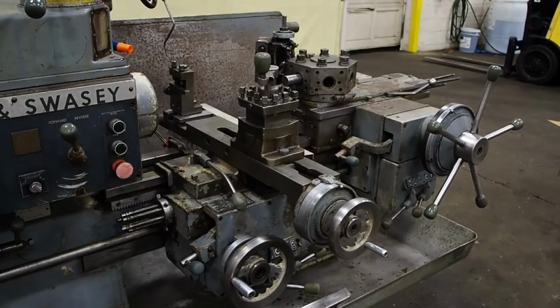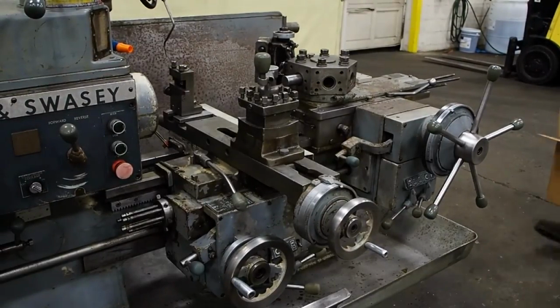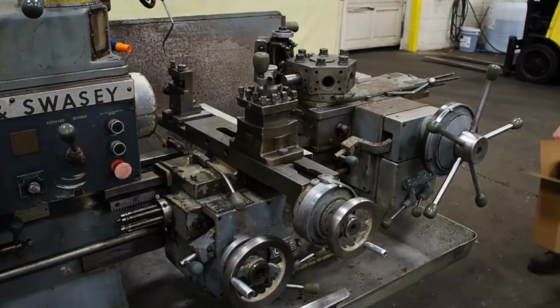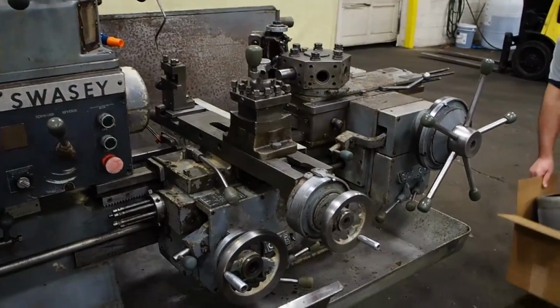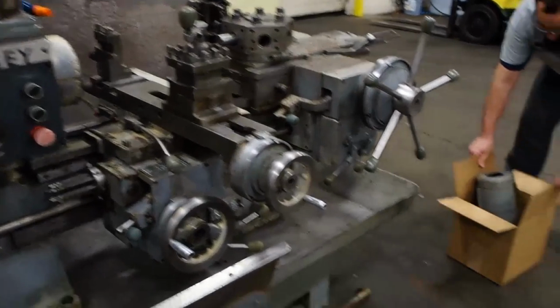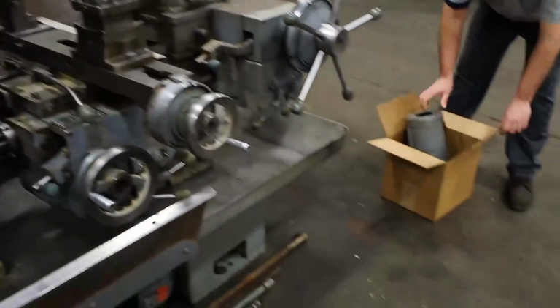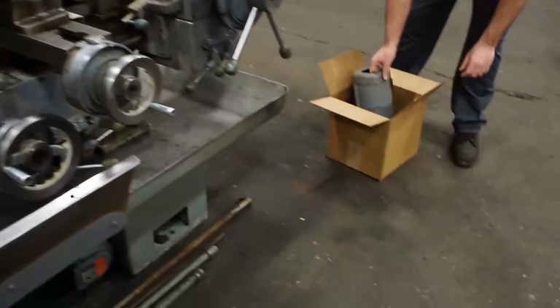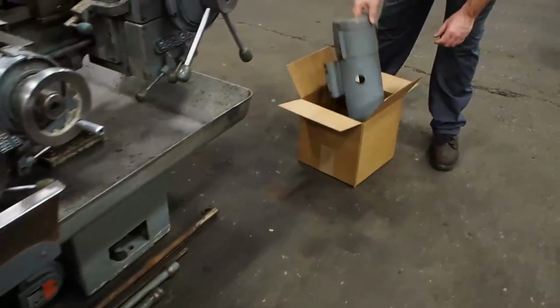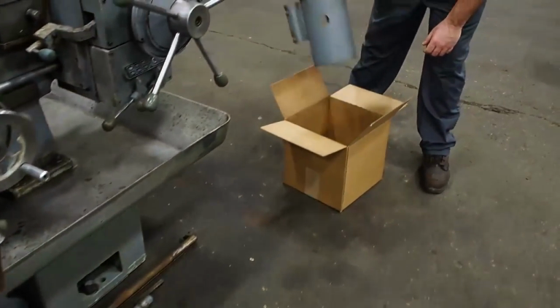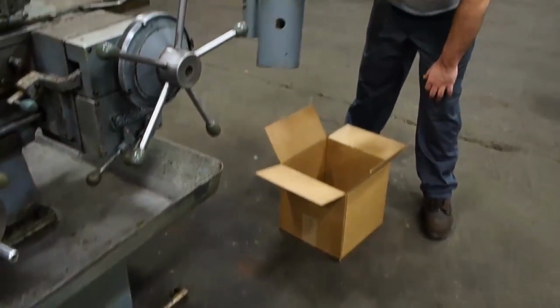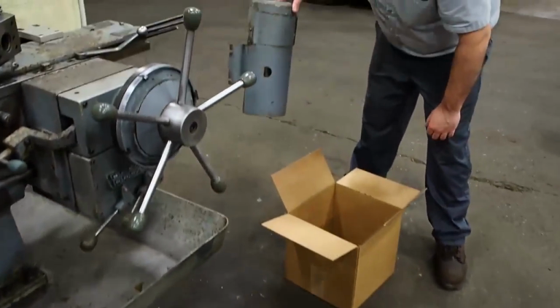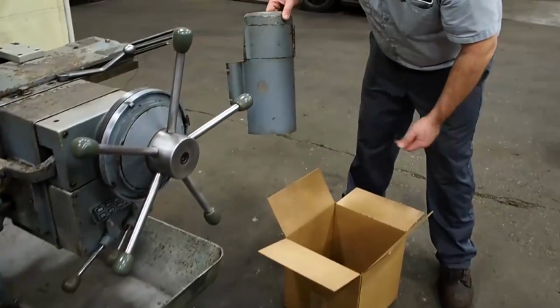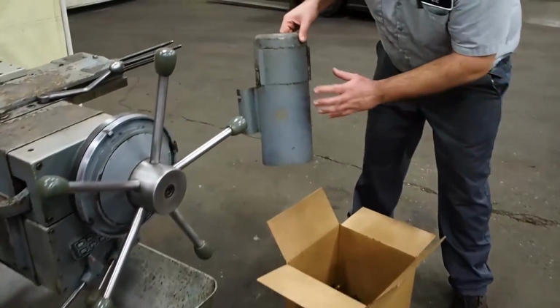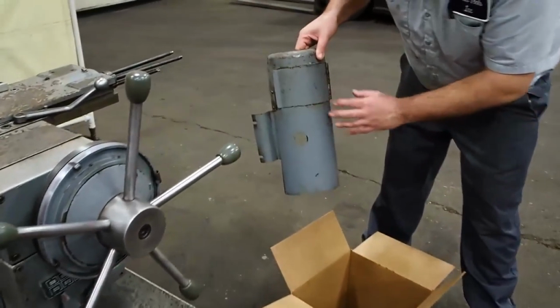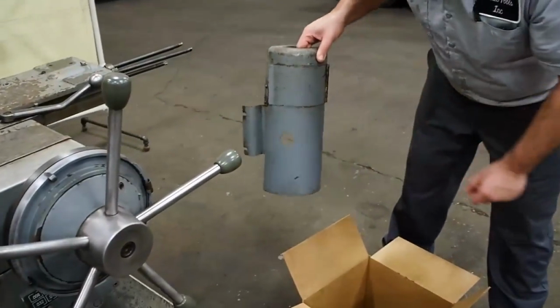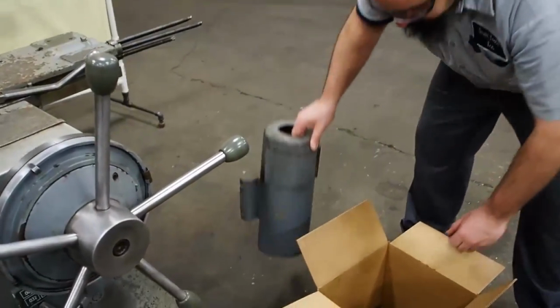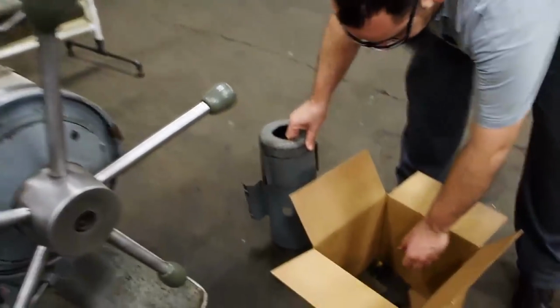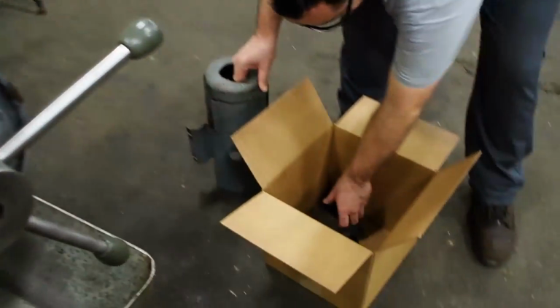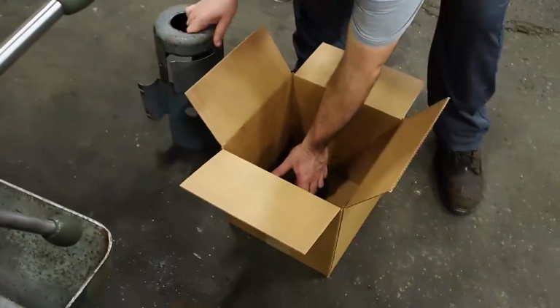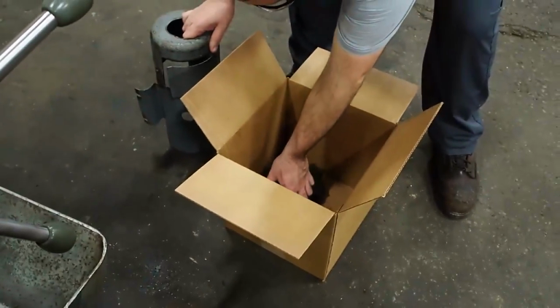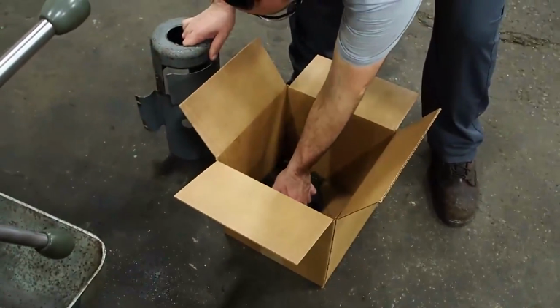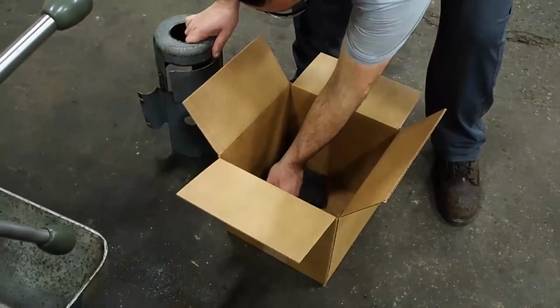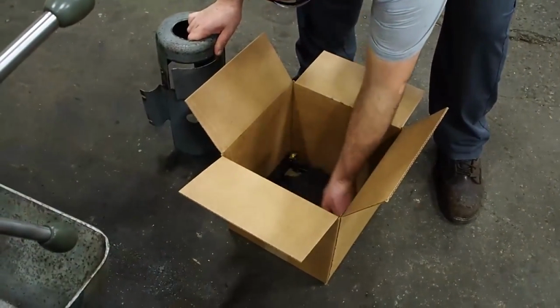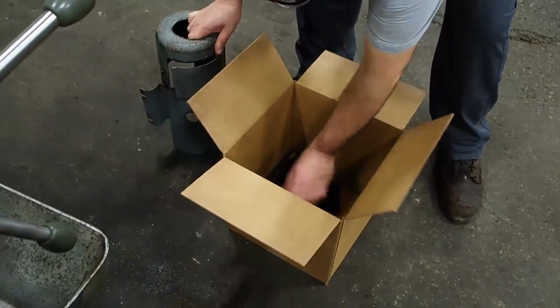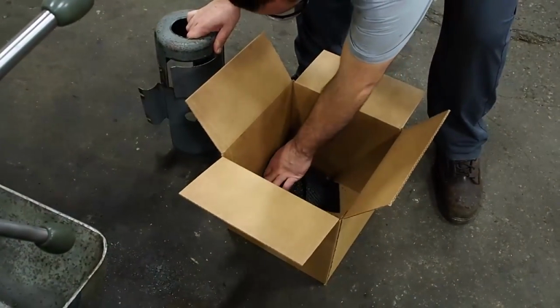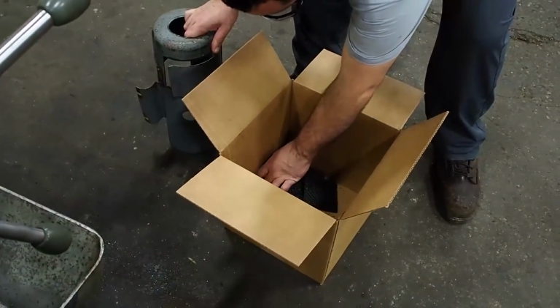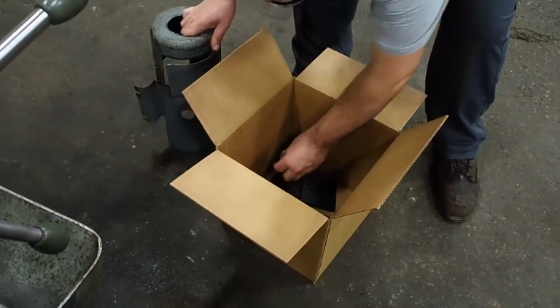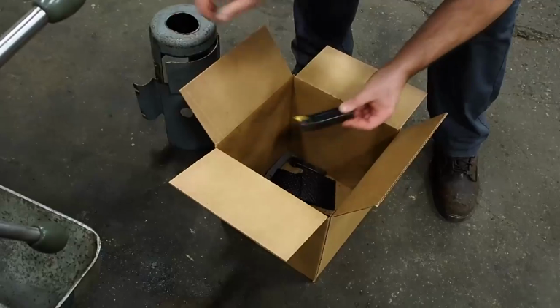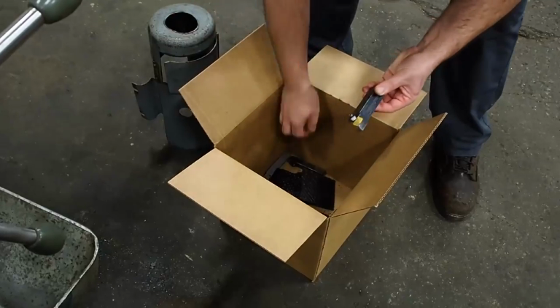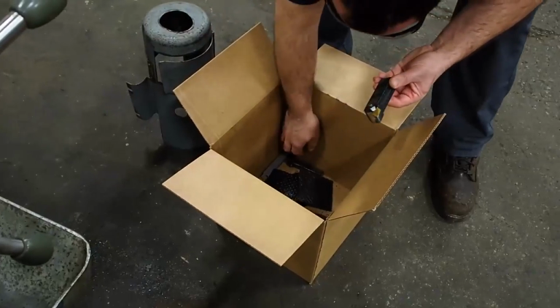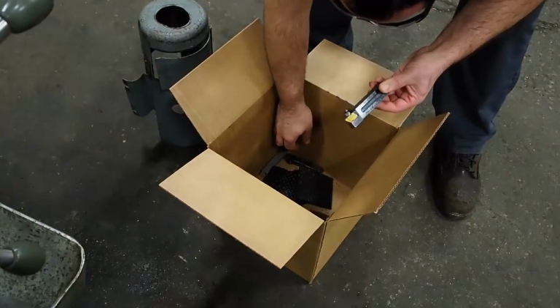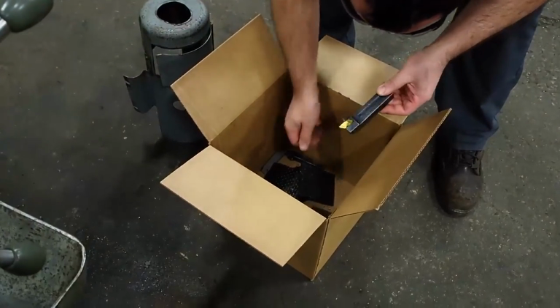It also comes with a bar feed guard in the back, feet for the machine to set on, and it comes with two cutters.